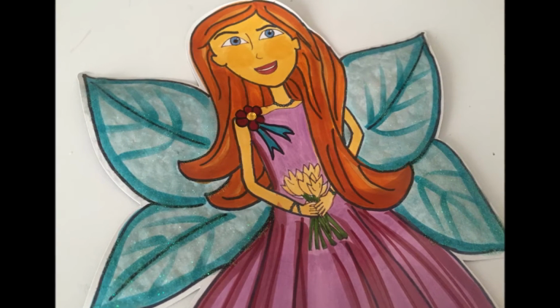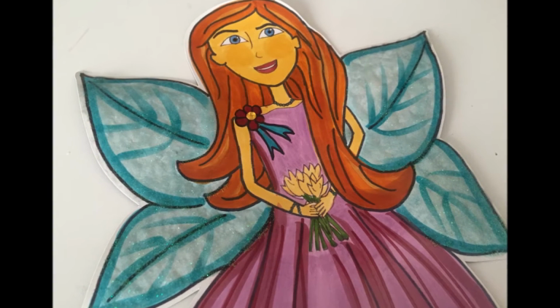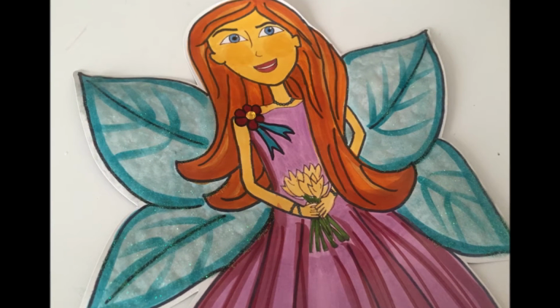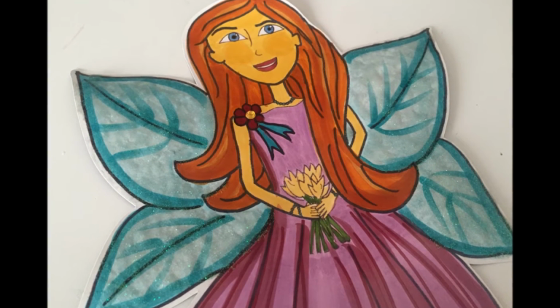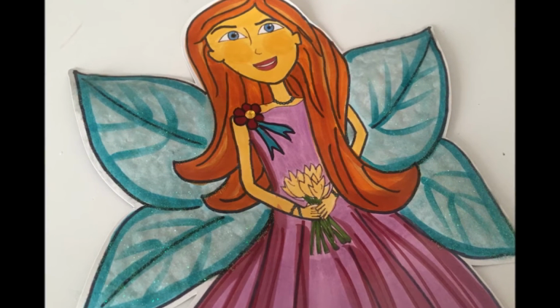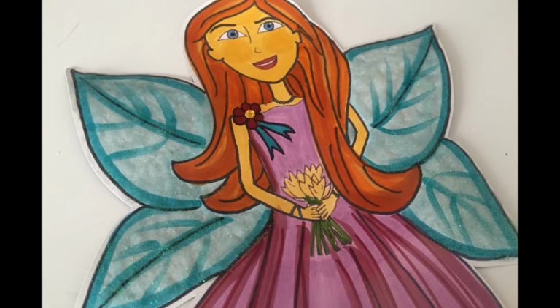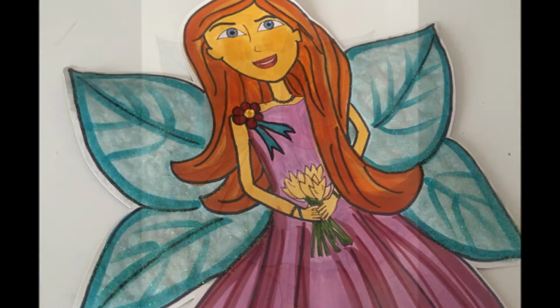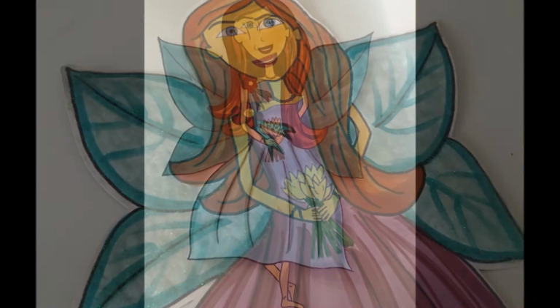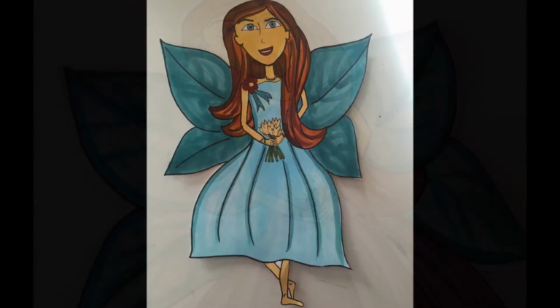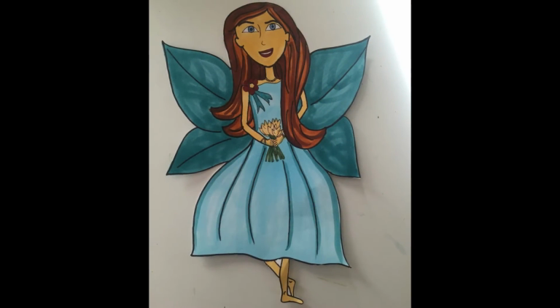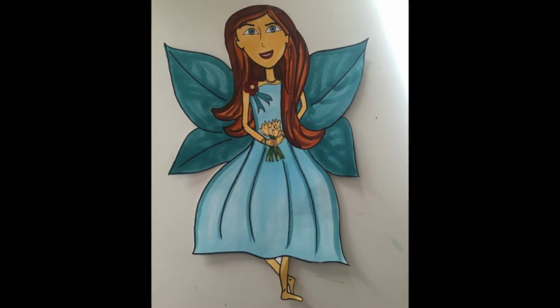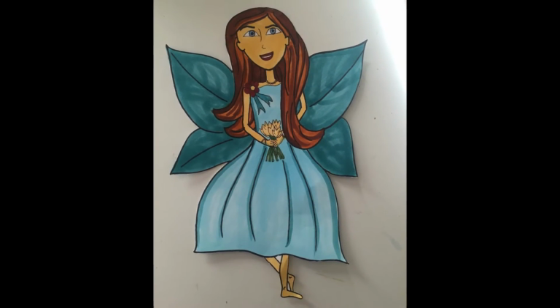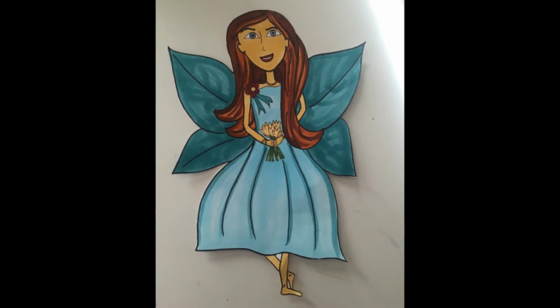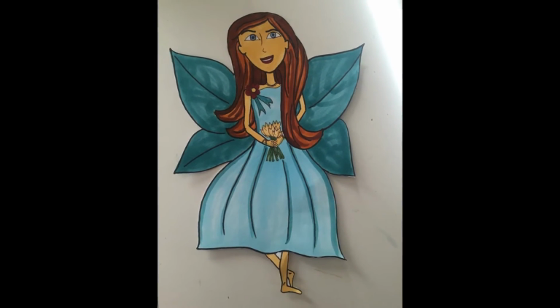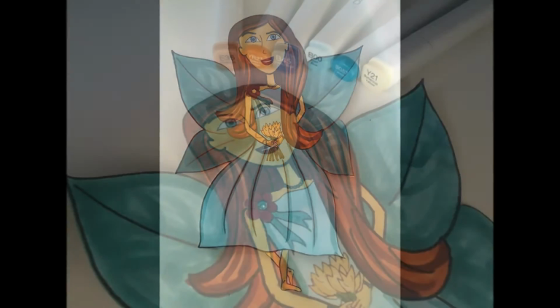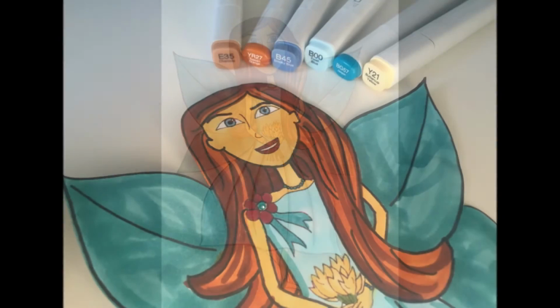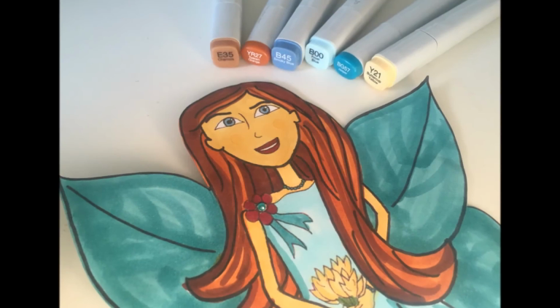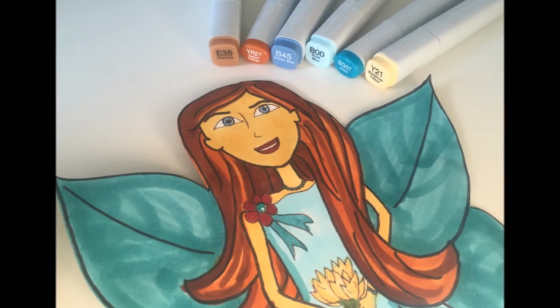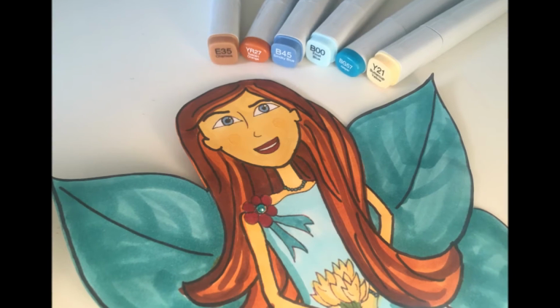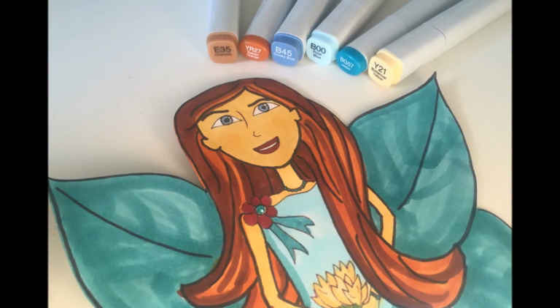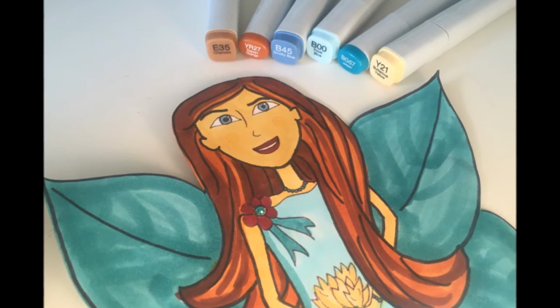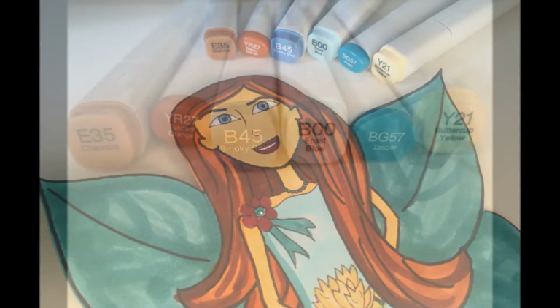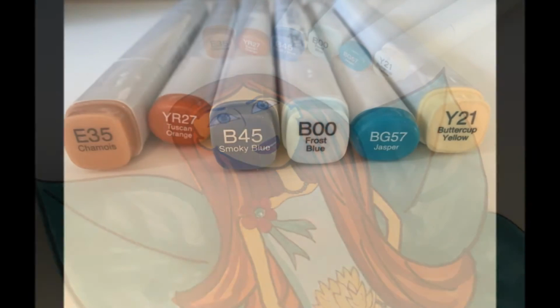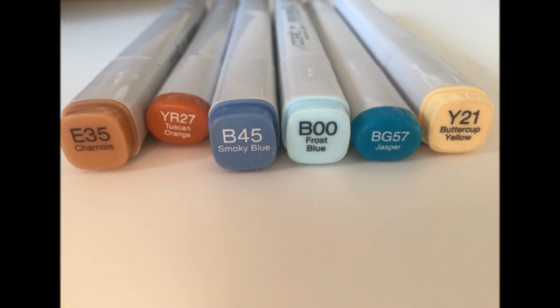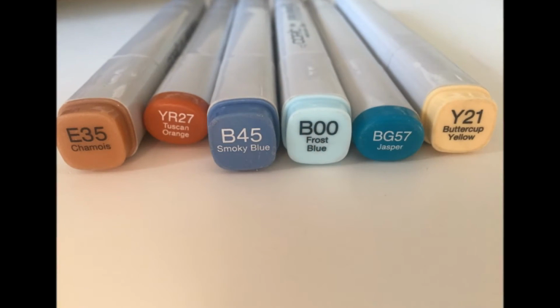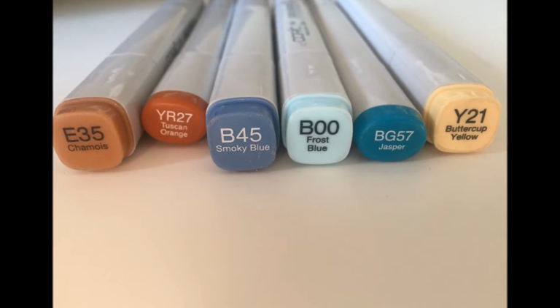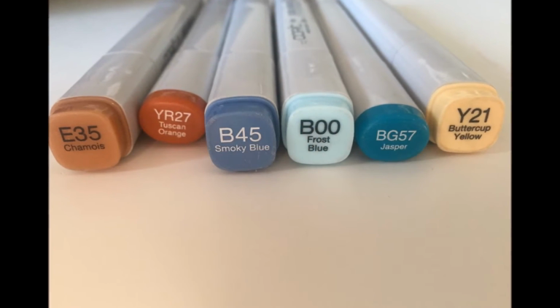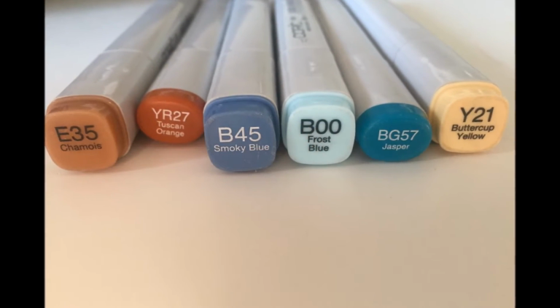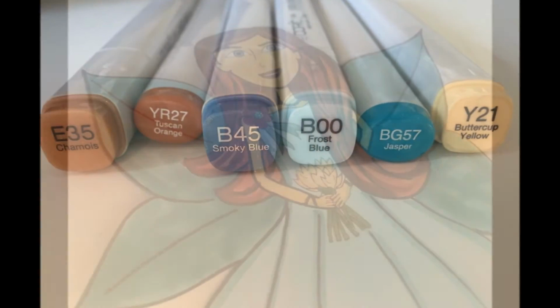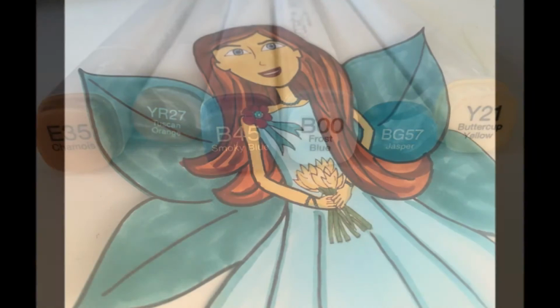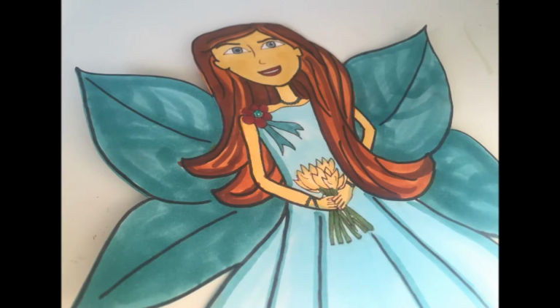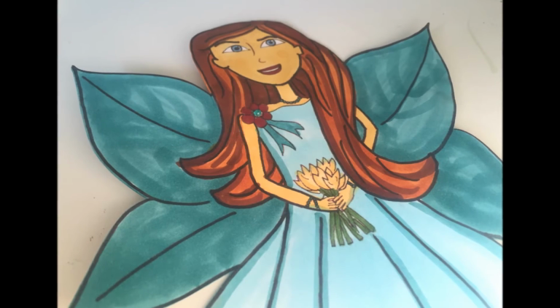I added some glitter to her wings, and here's one that I just did on paper along with all the Copic markers that I used for her hair, the outfit, and her skin. I really like the way the one on paper turned out actually.